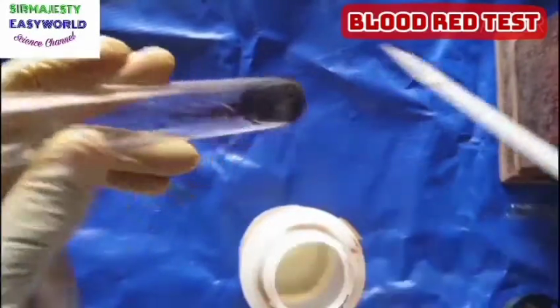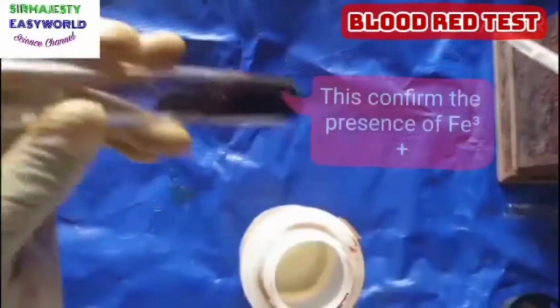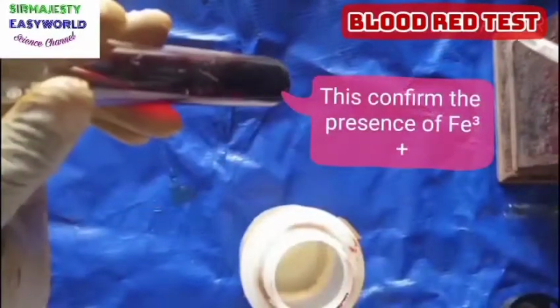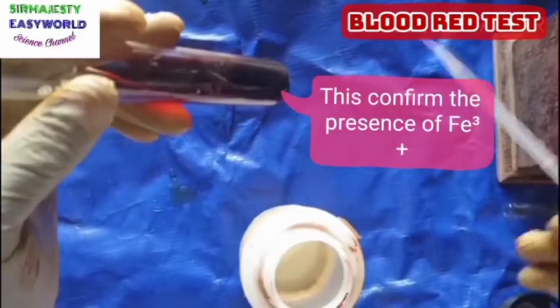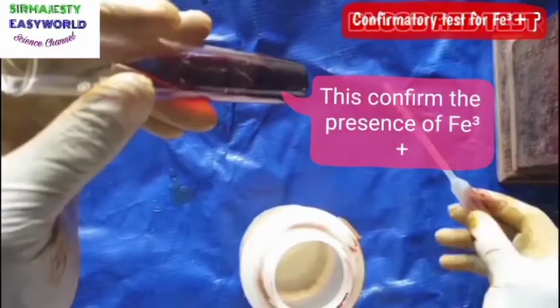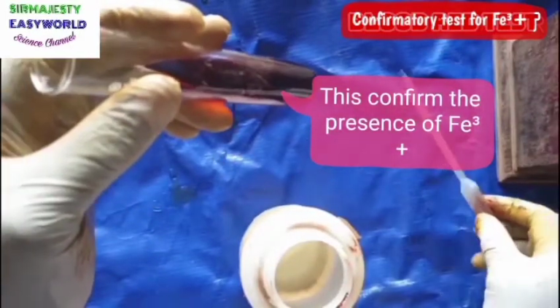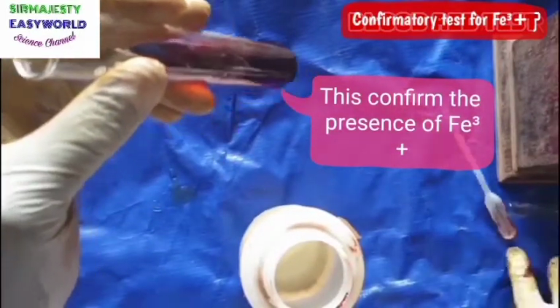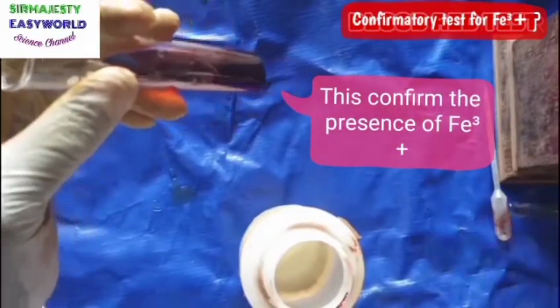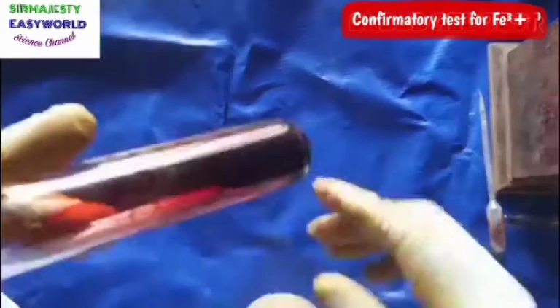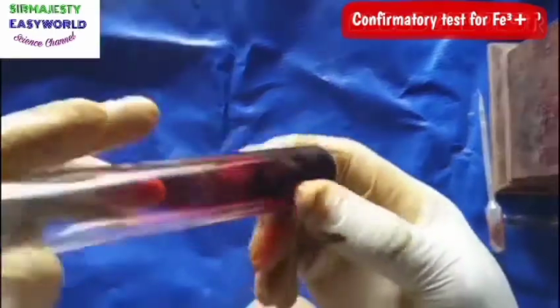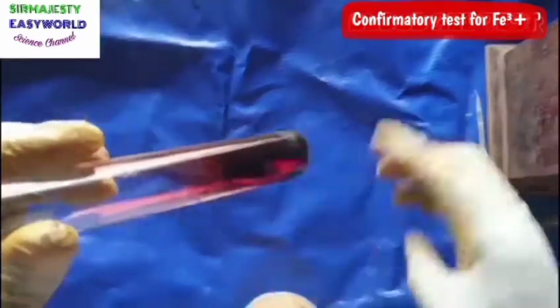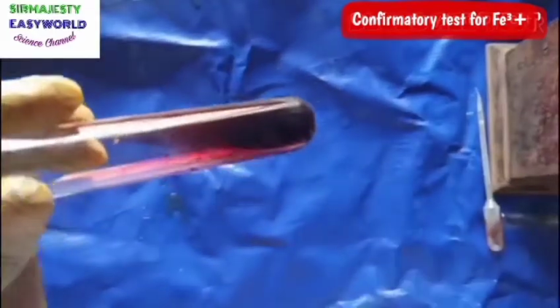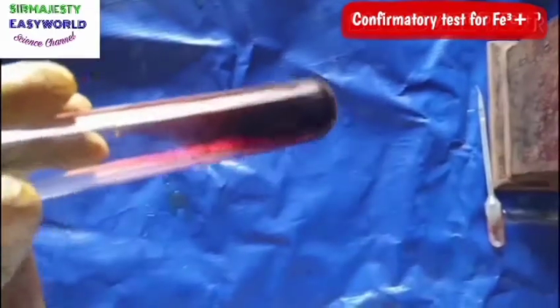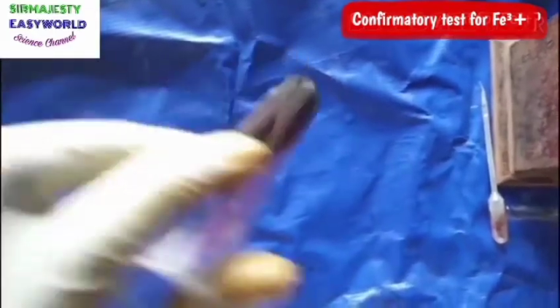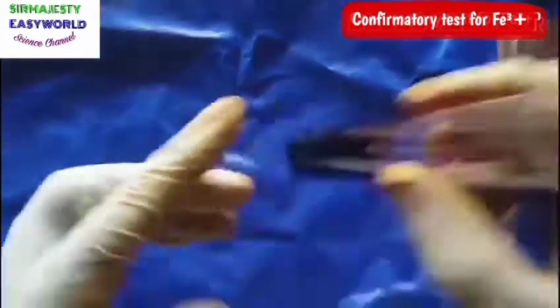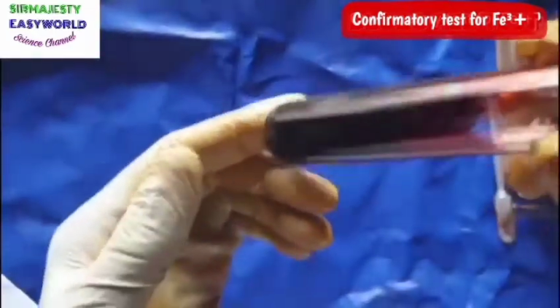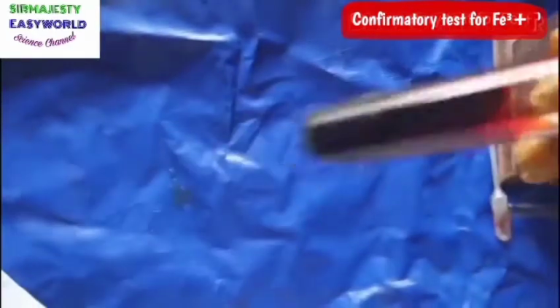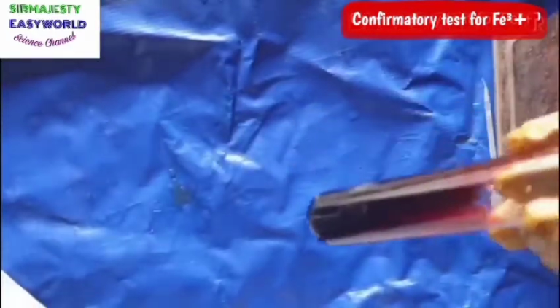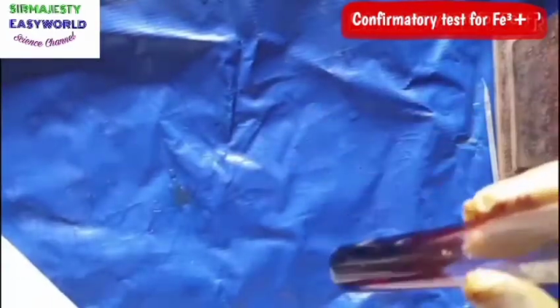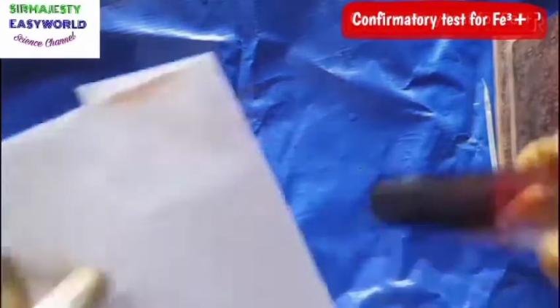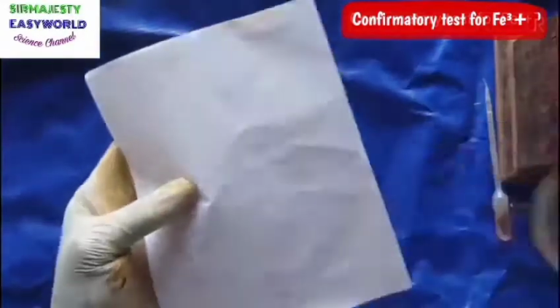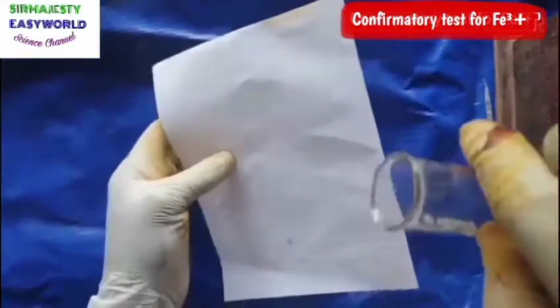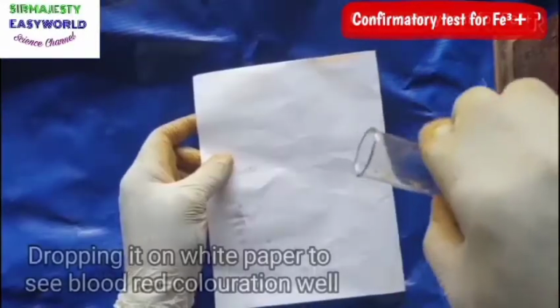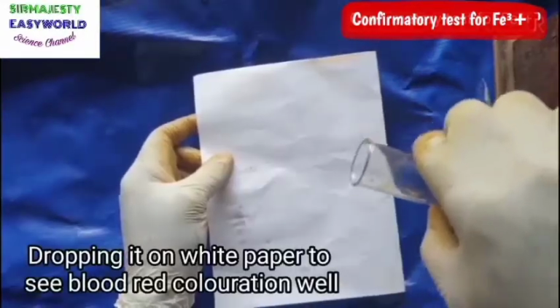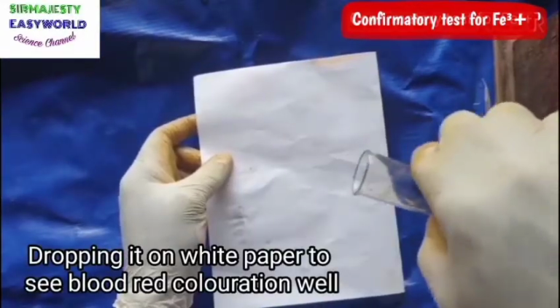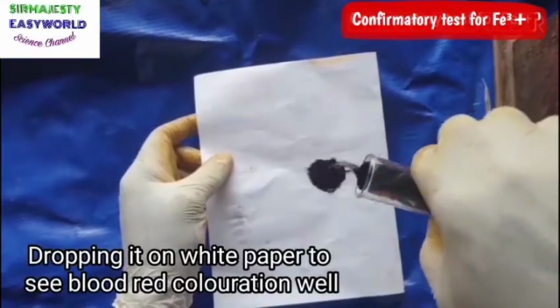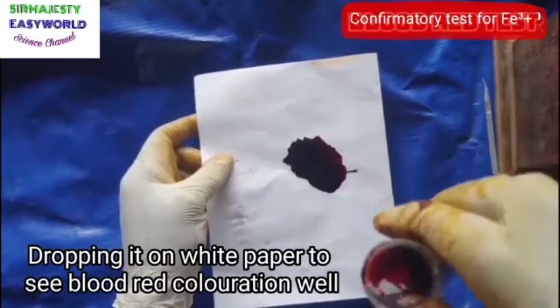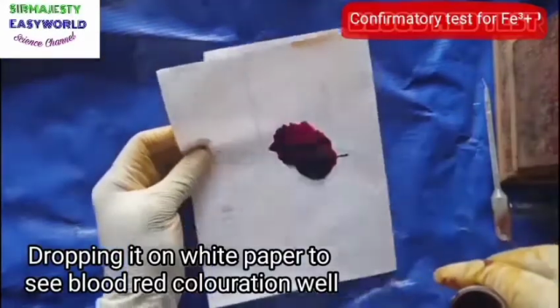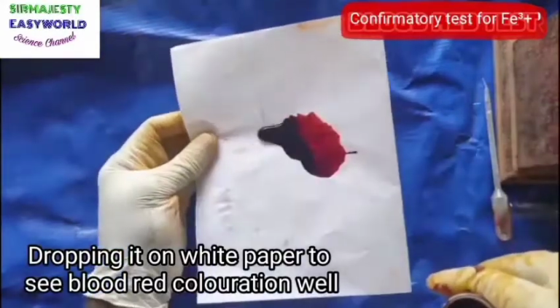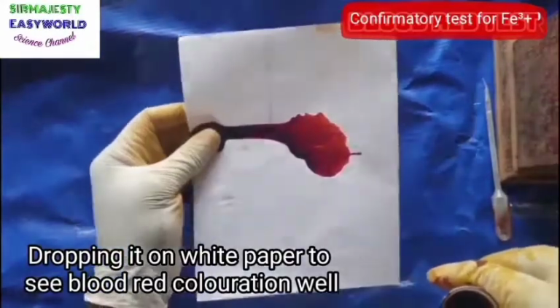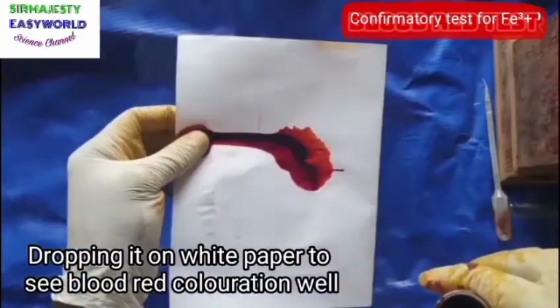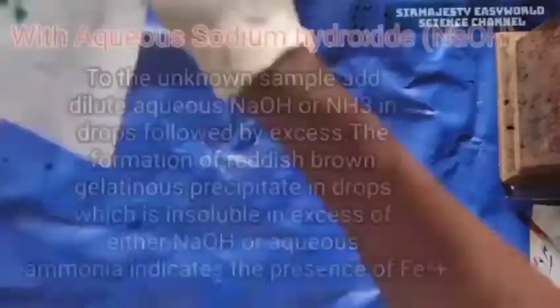Wow, see that — it gives us a reddish color, you see that? That's why we call it blood red. It is only for Fe3+ ion. Let's see the redness — oh my god!